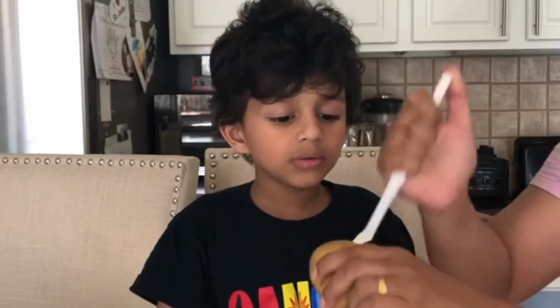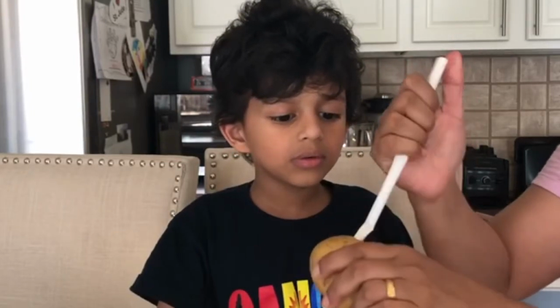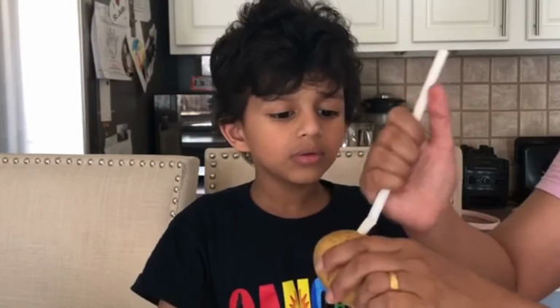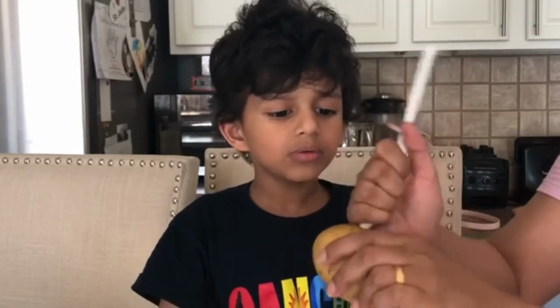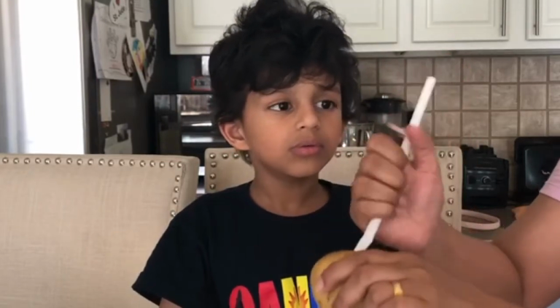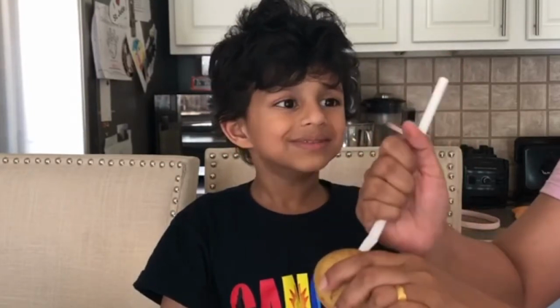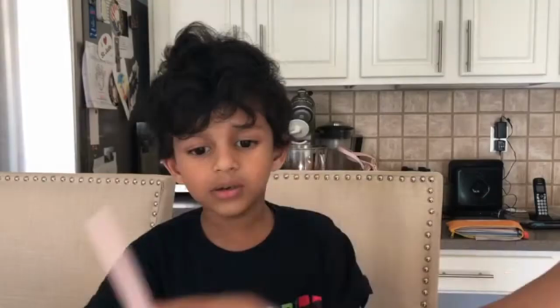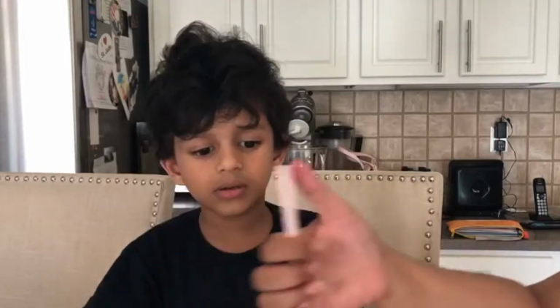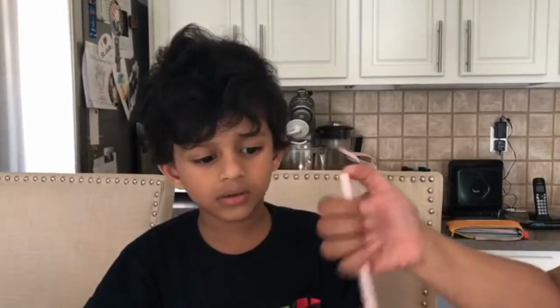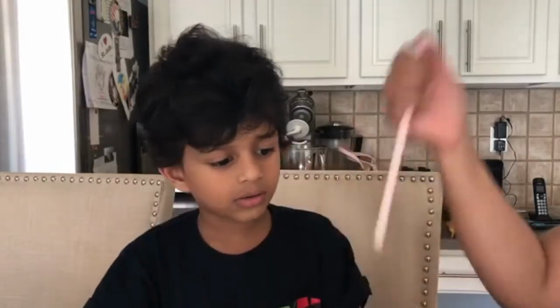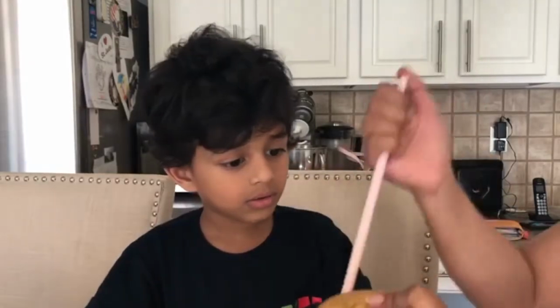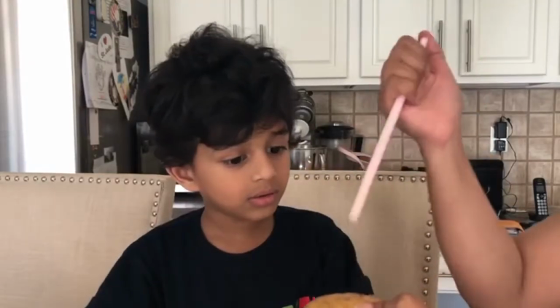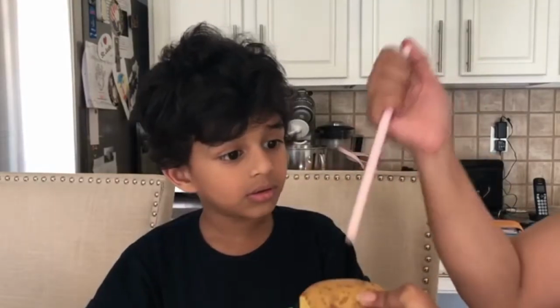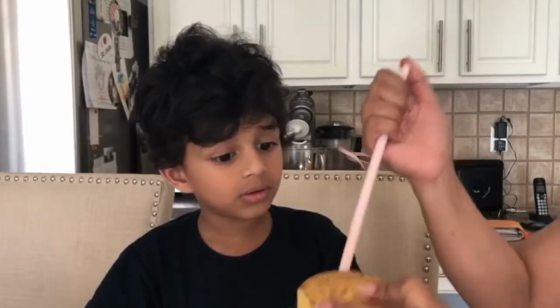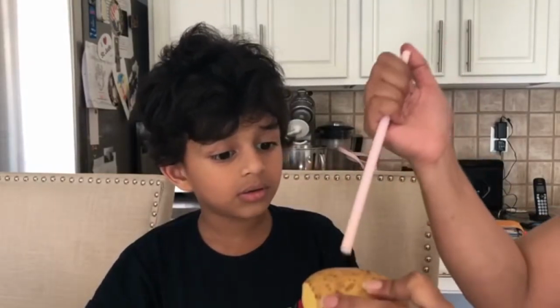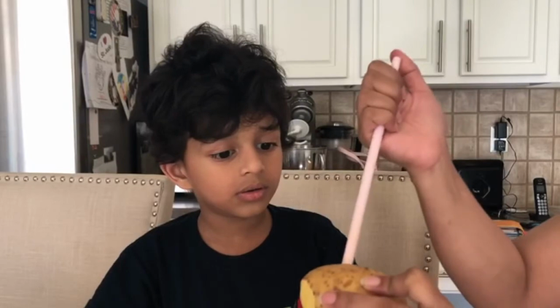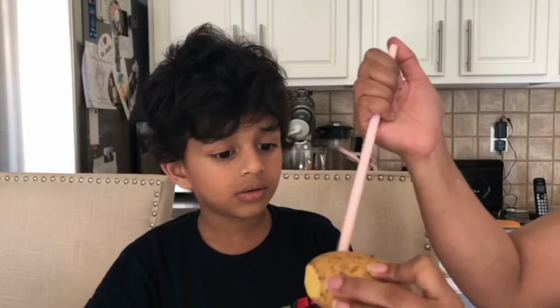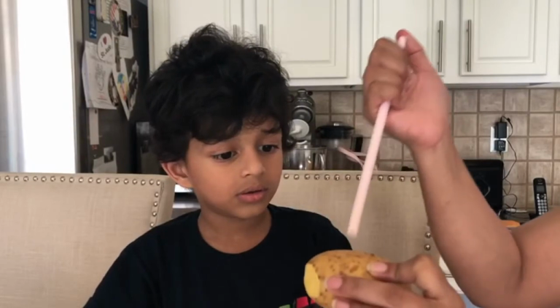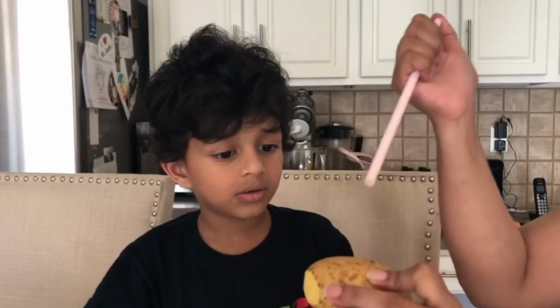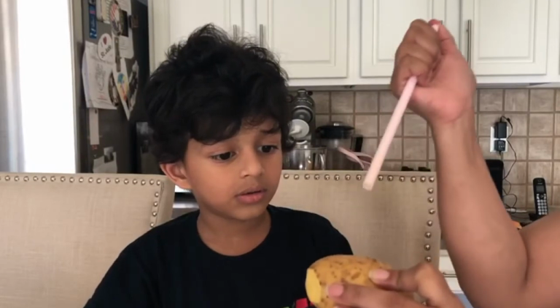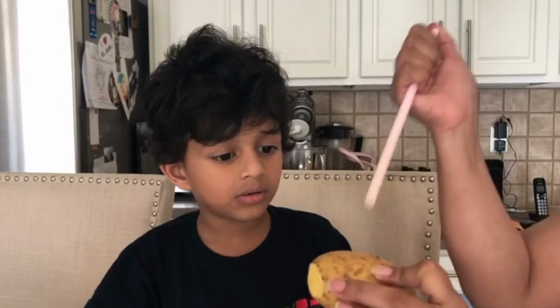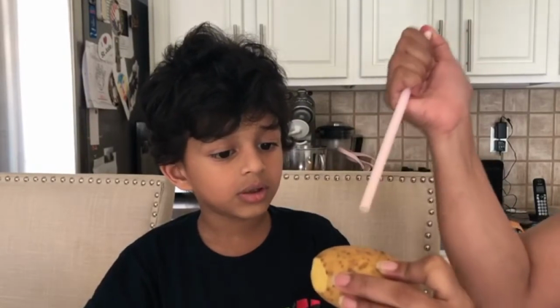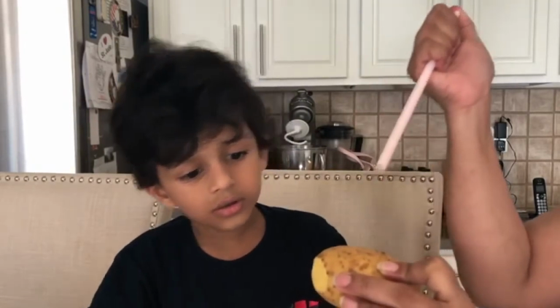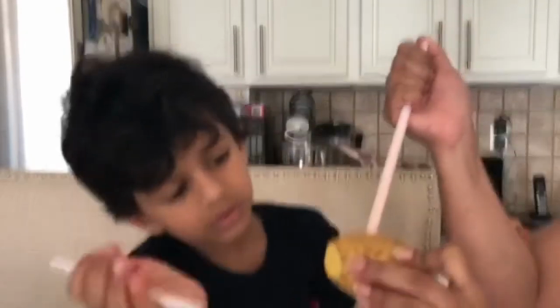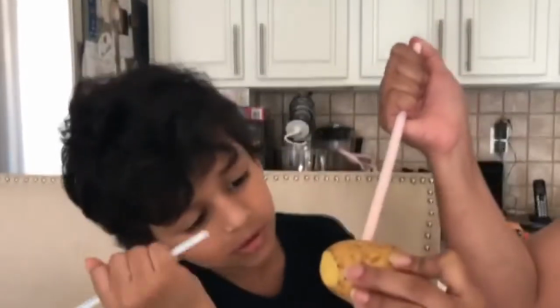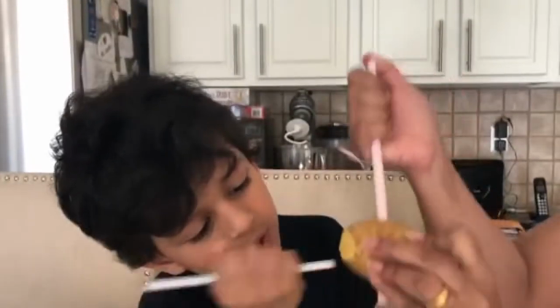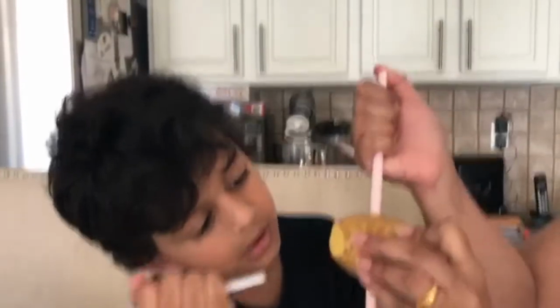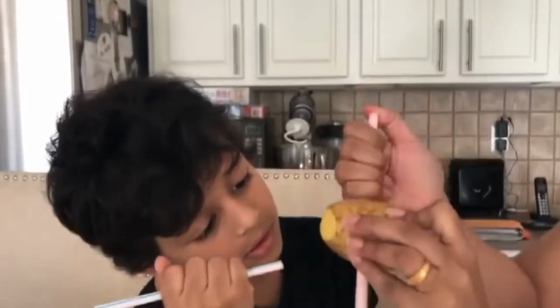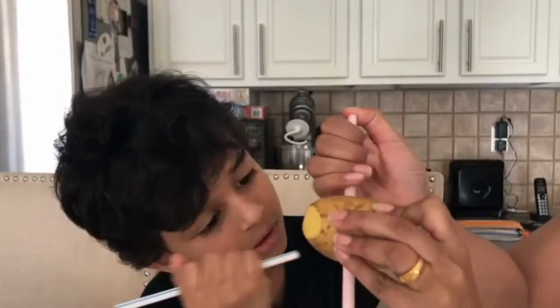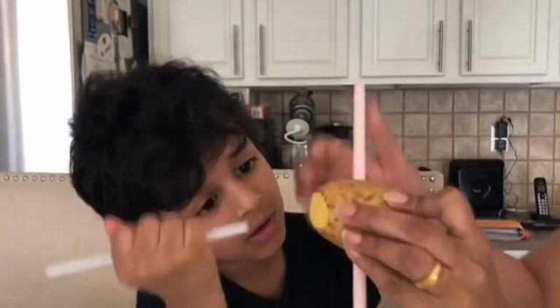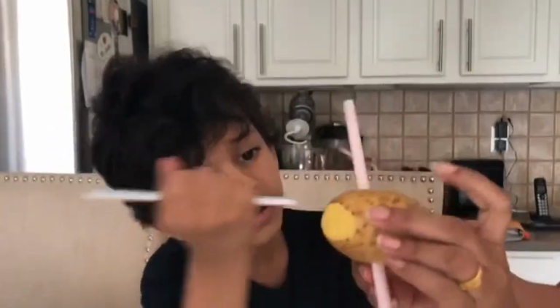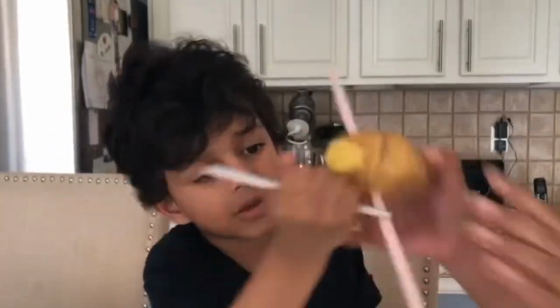My brother had a hard time getting the straw to pass through the potato, but he paired up with my mom and got it in the end.